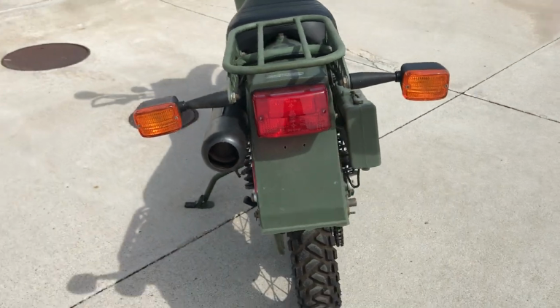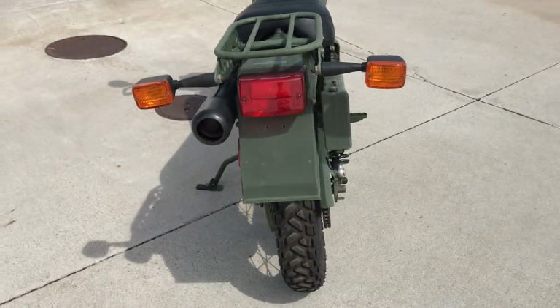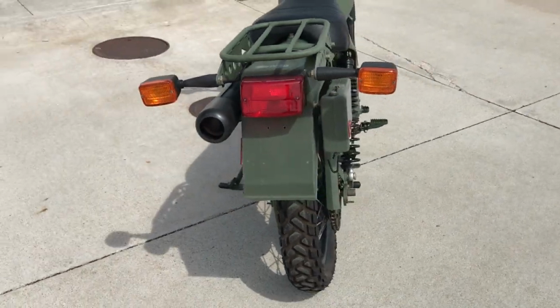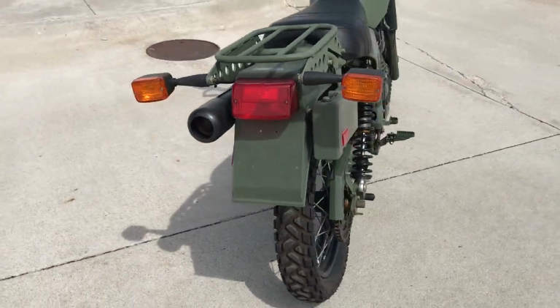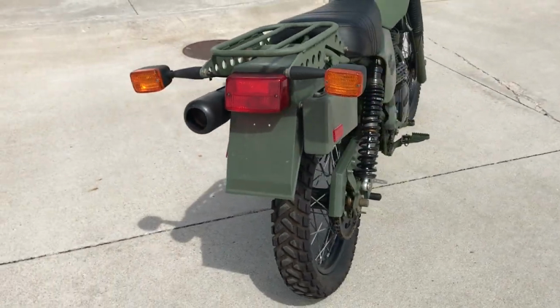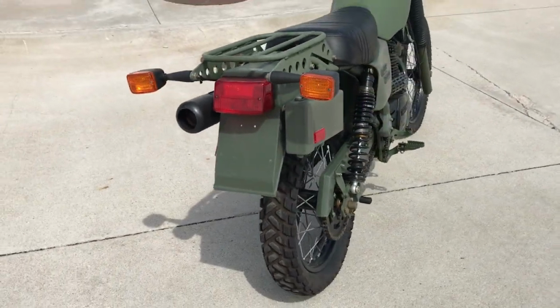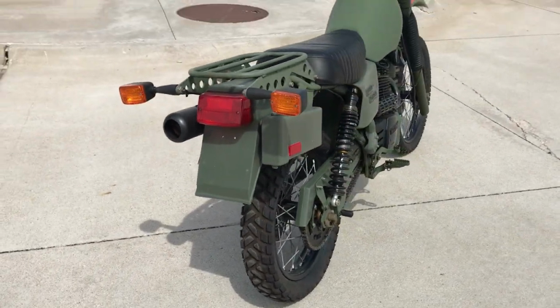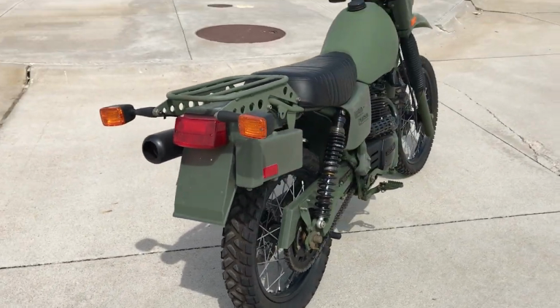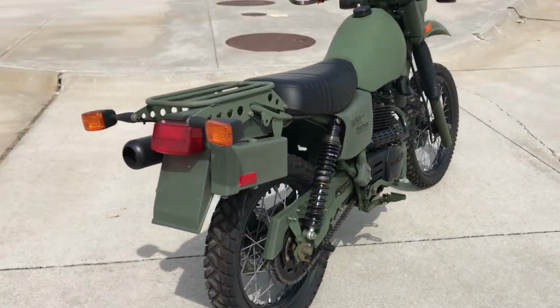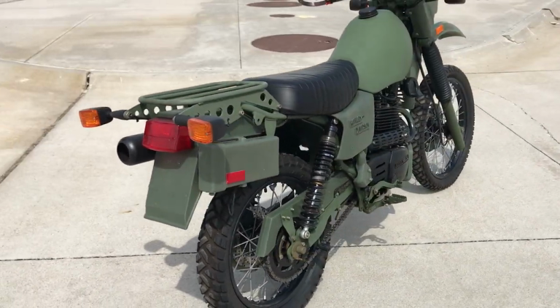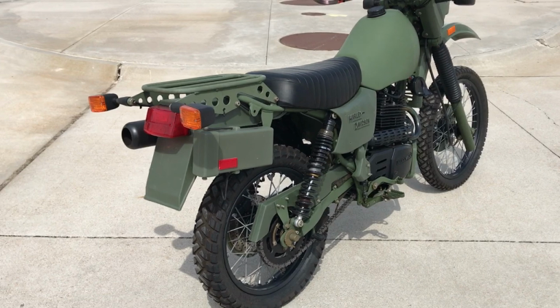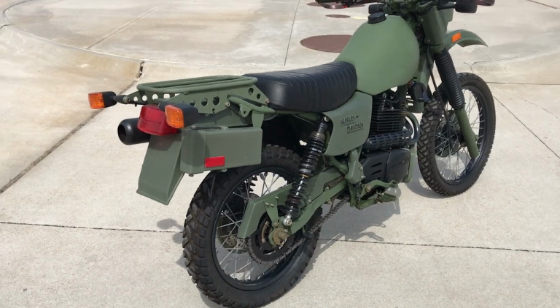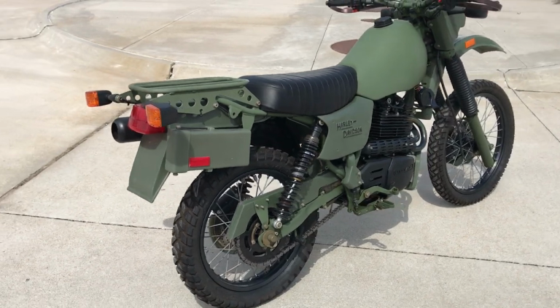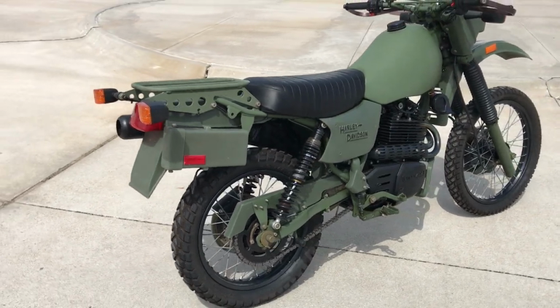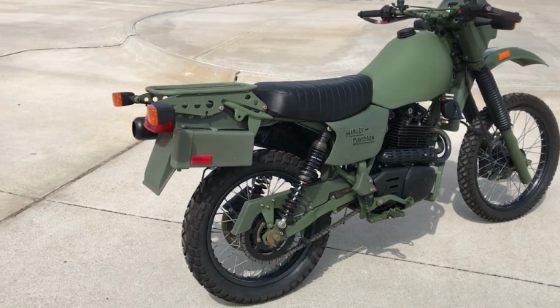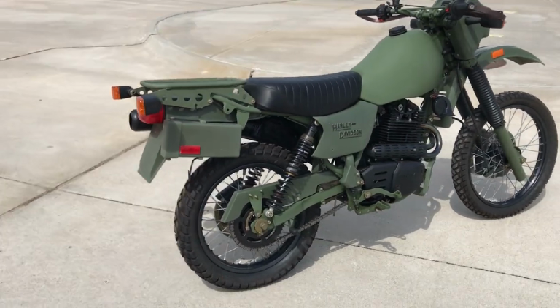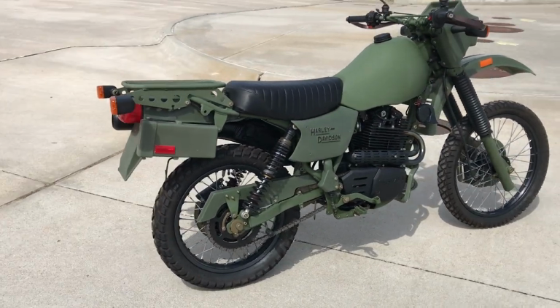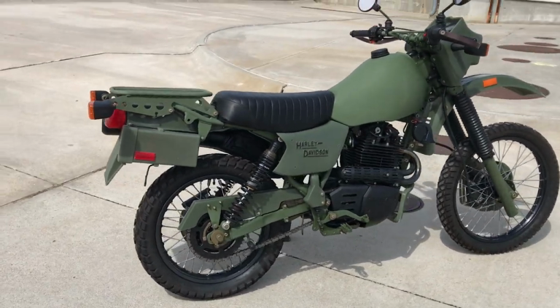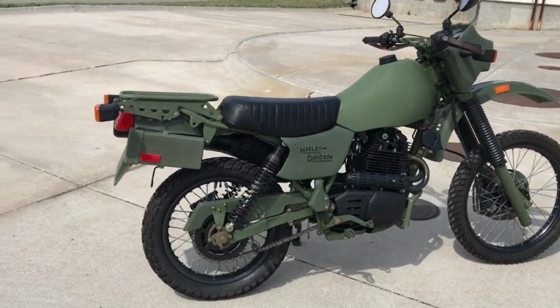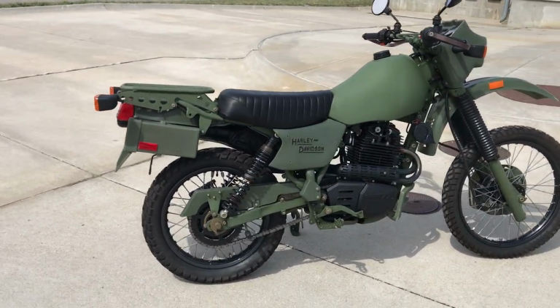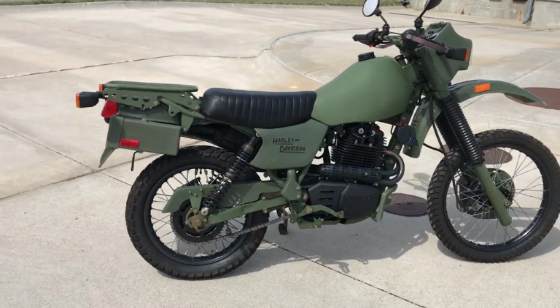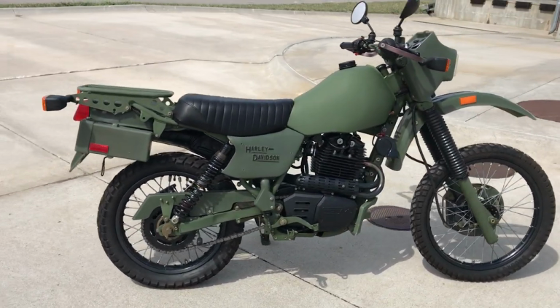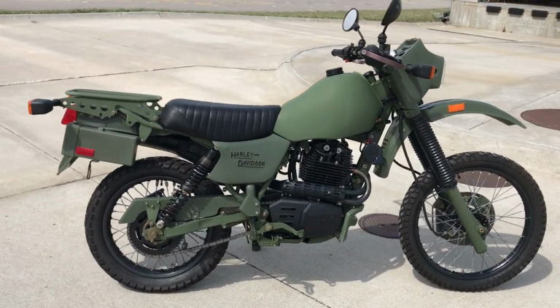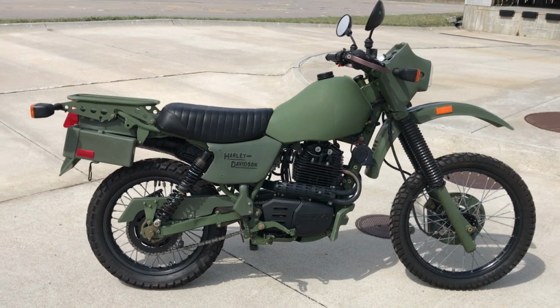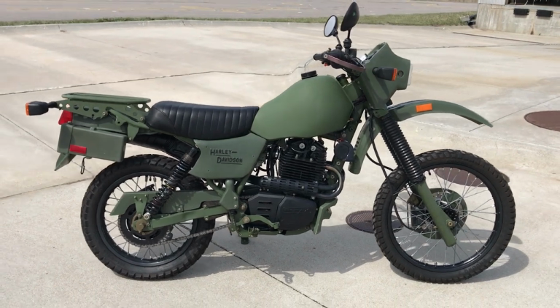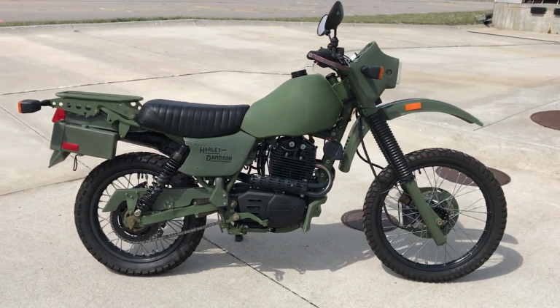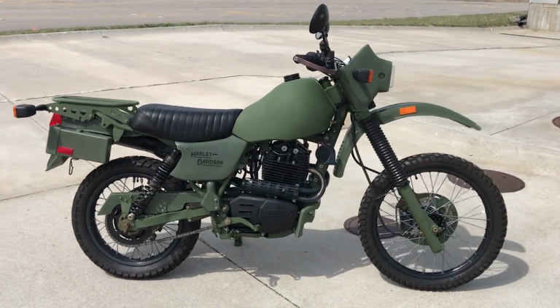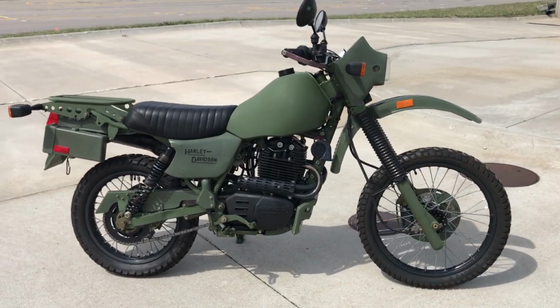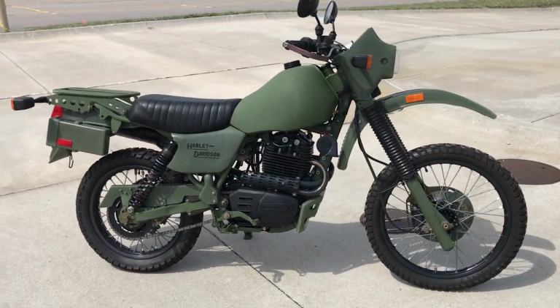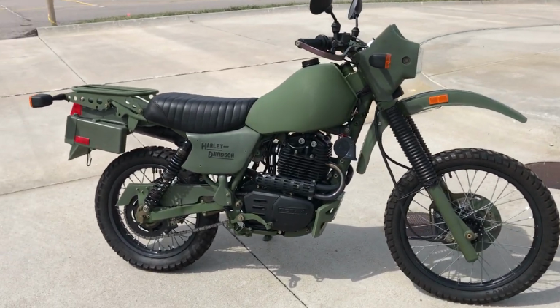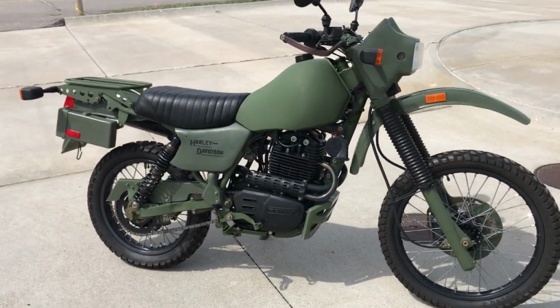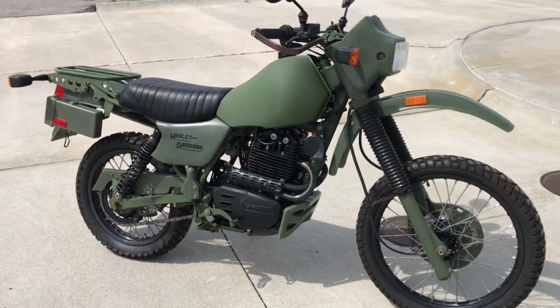Along with the motorcycles, we have parts, memorabilia, and quite a few other items for sale. This is going to be an all-no-reserve auction, and this is just one of the bikes that we will be selling for no reserve.